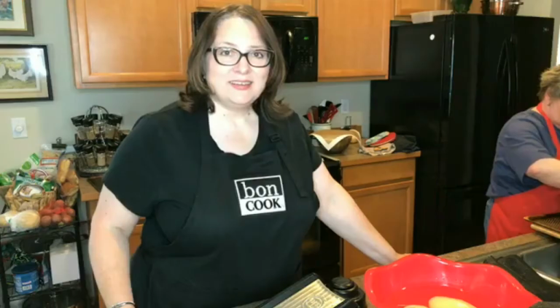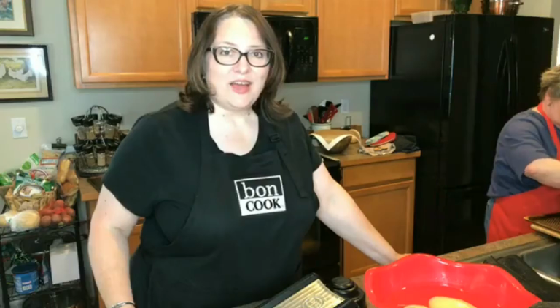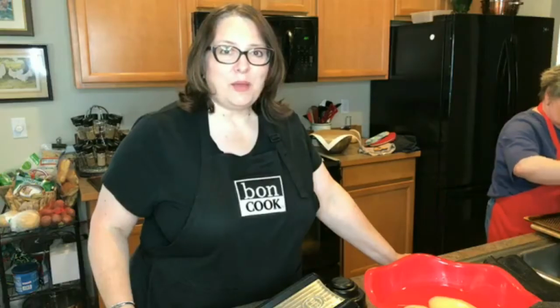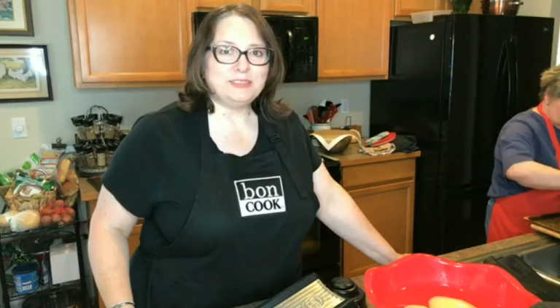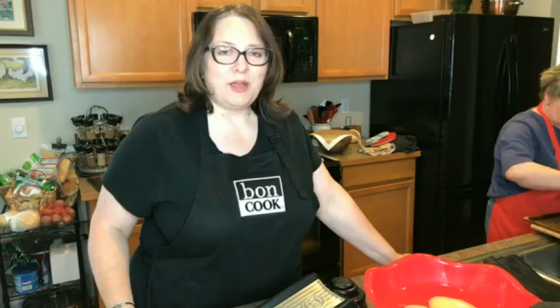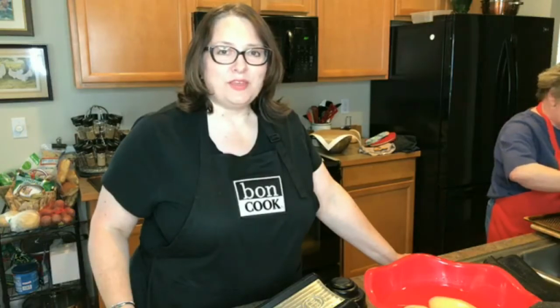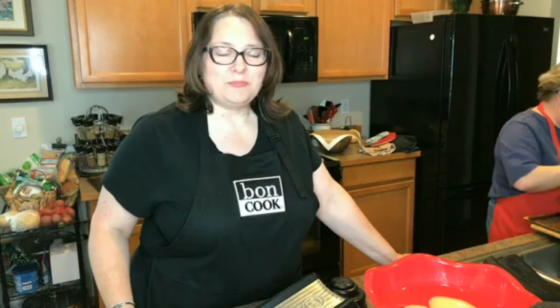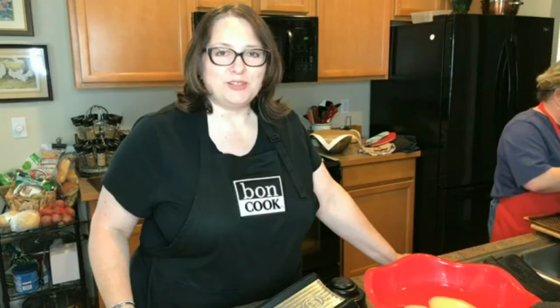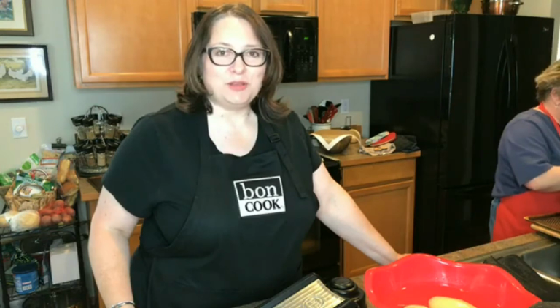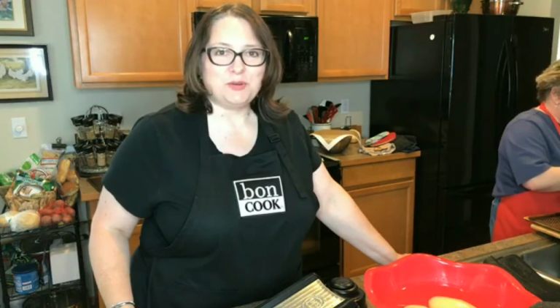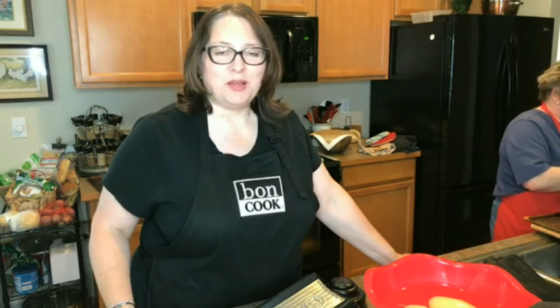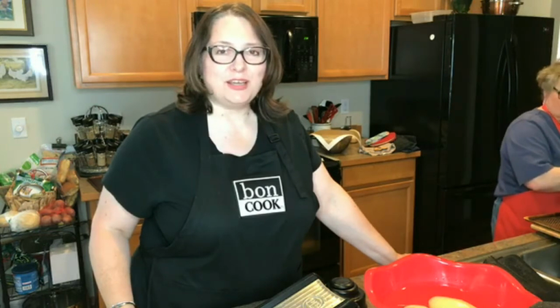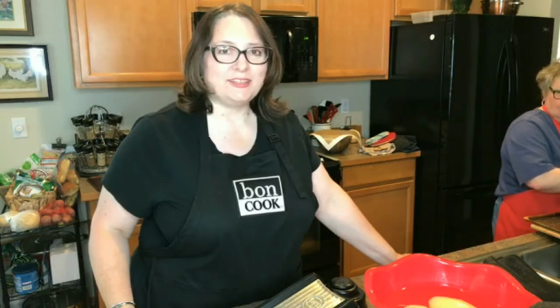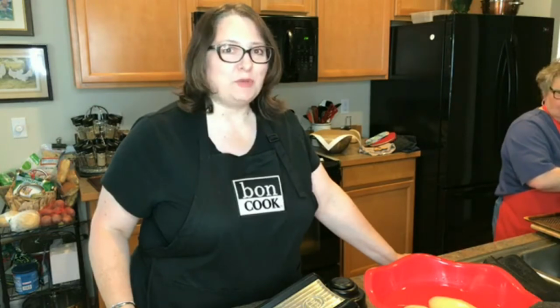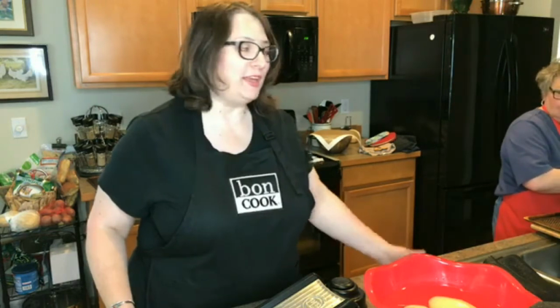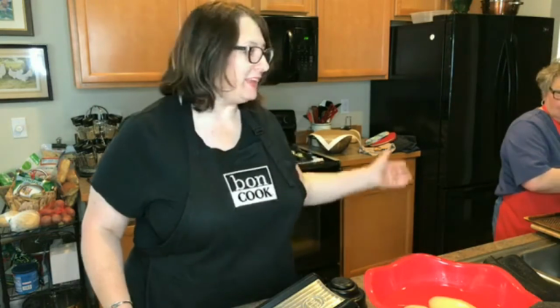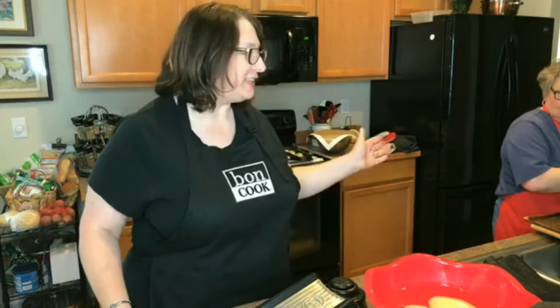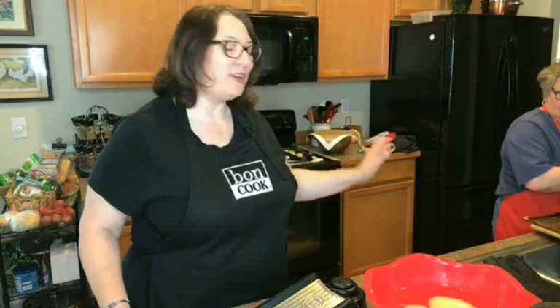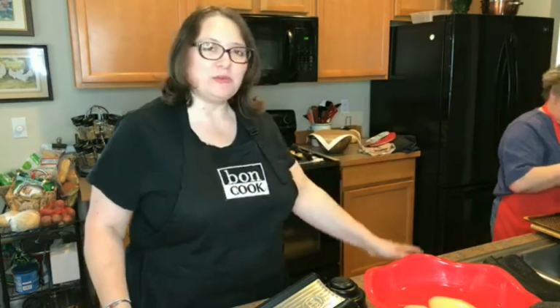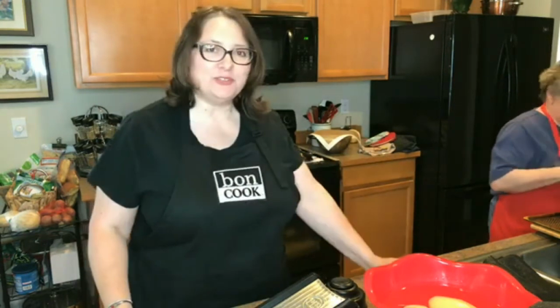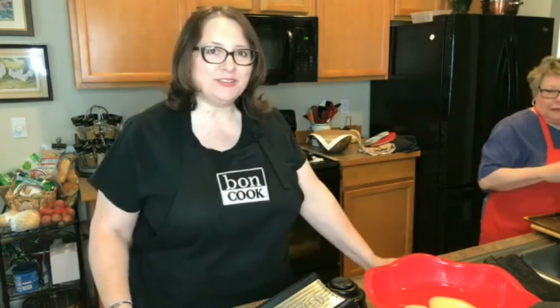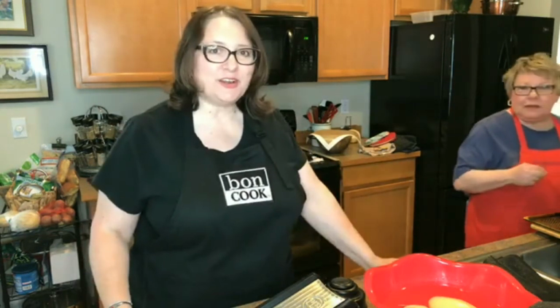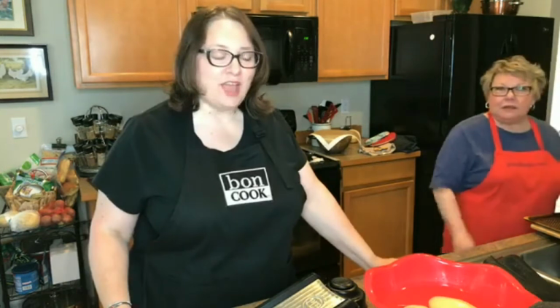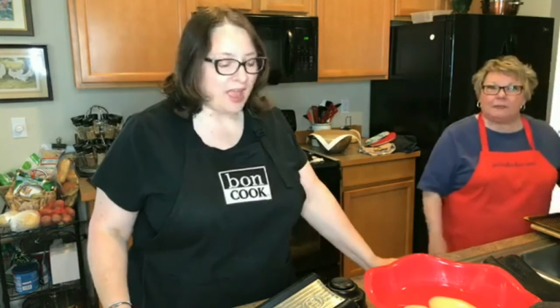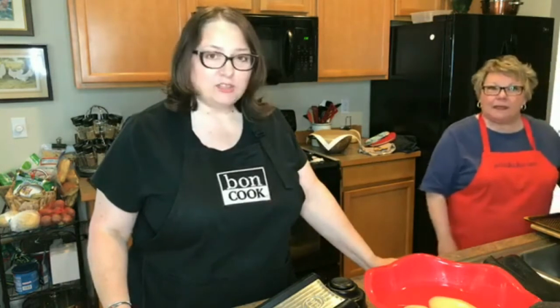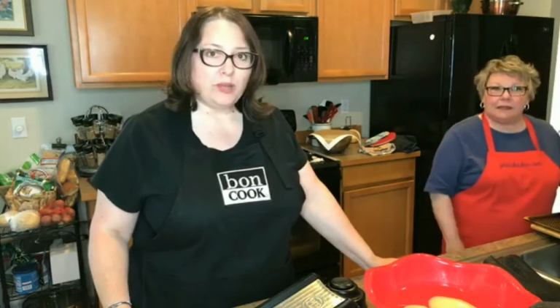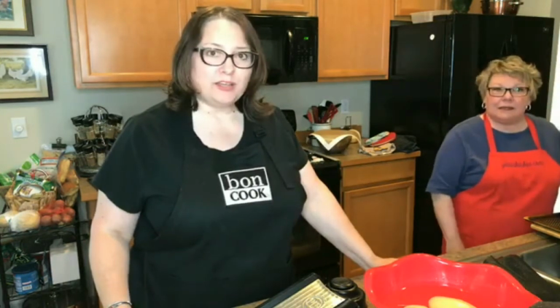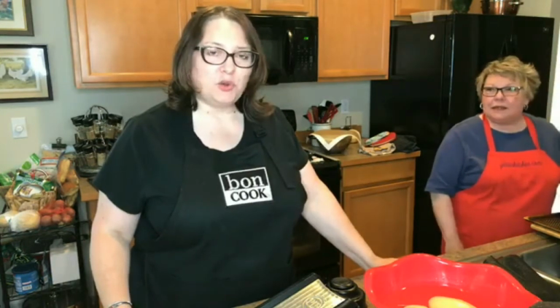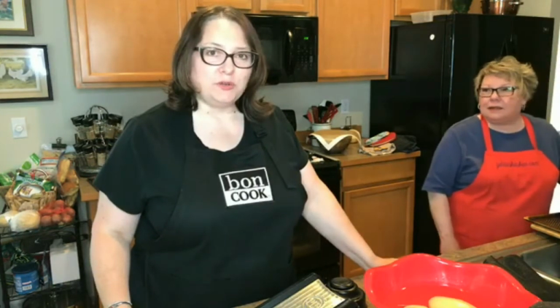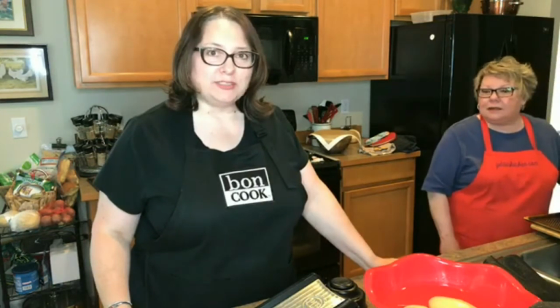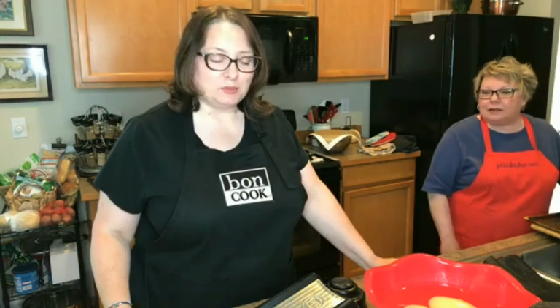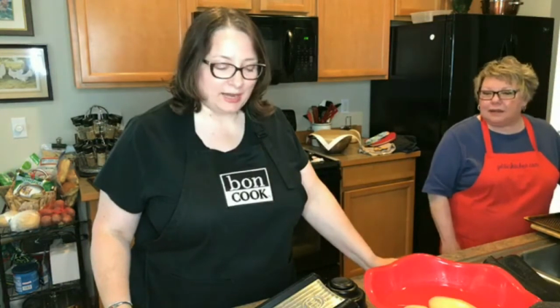Hi there, I'm Leslie Burnett with Bond Cook, and I'm cooking in the kitchen today with Goldie Urquhart, and we are going to show you scalloped potatoes.